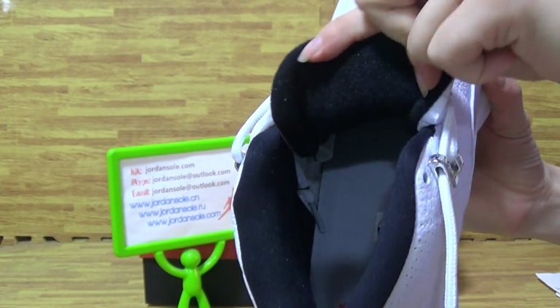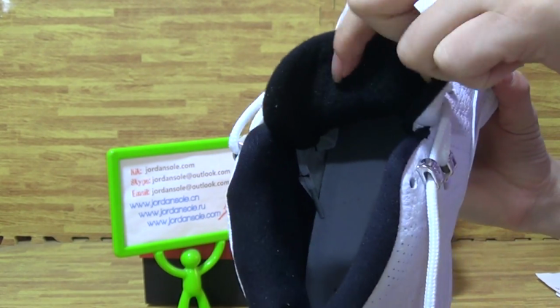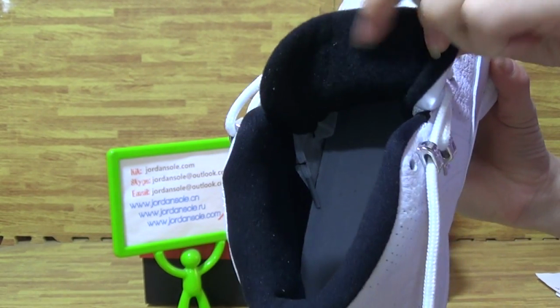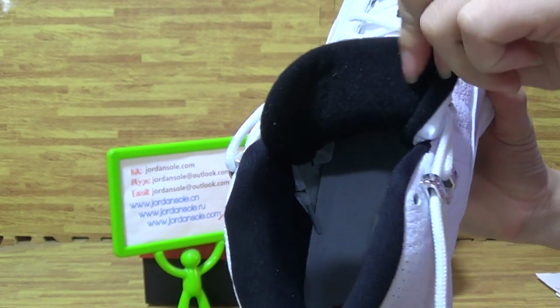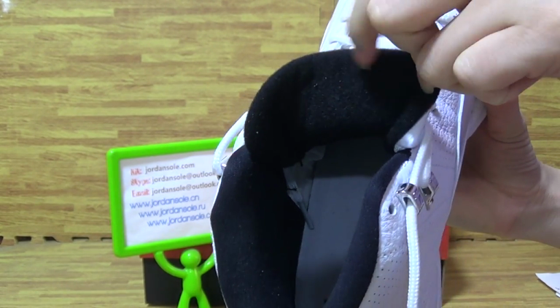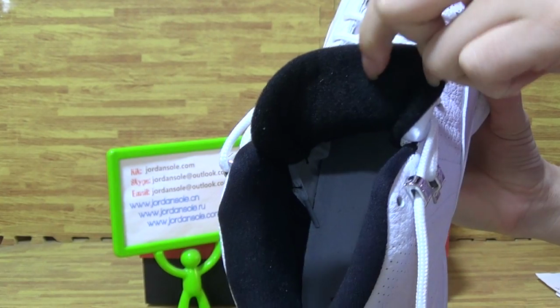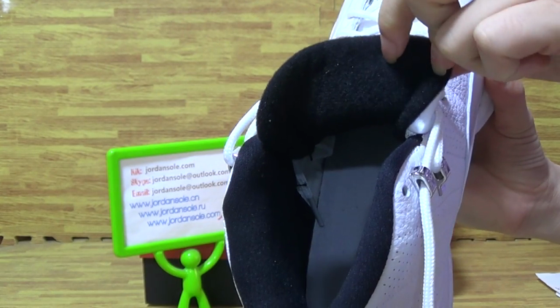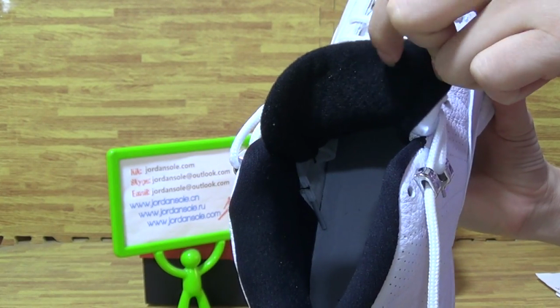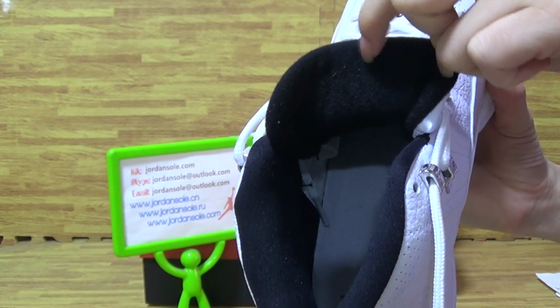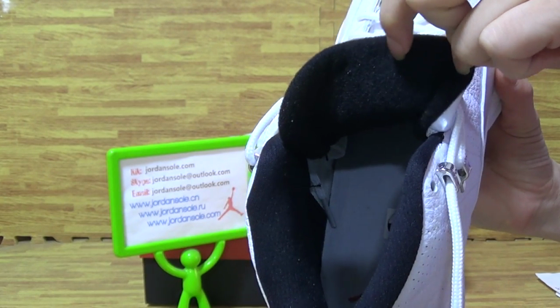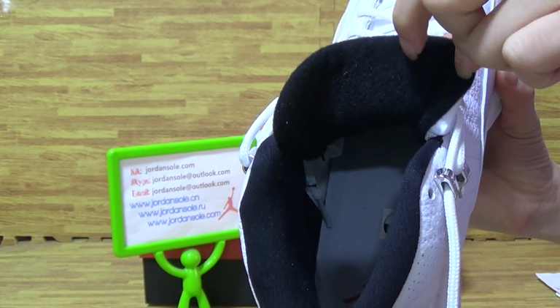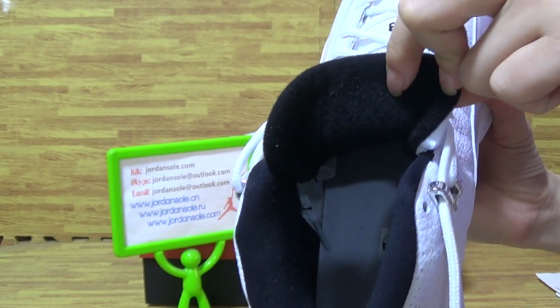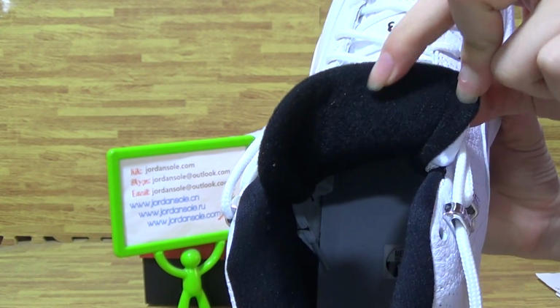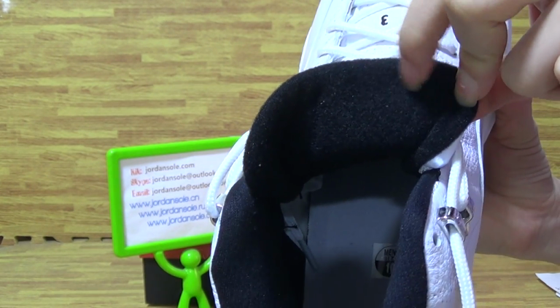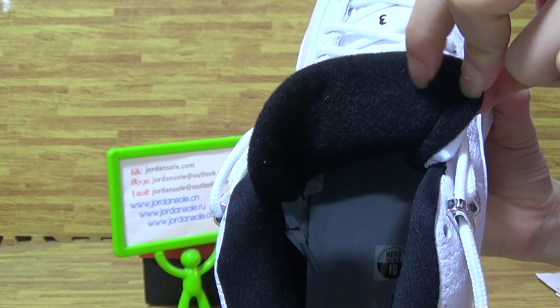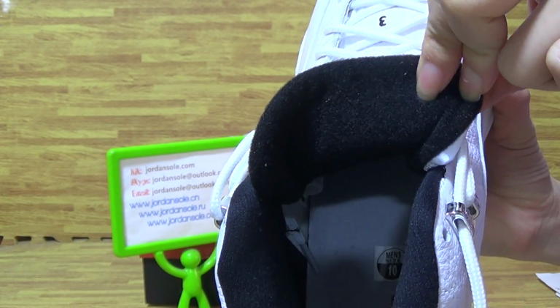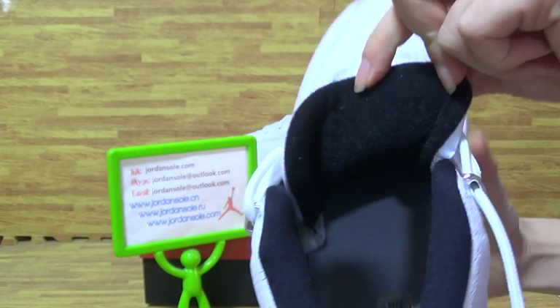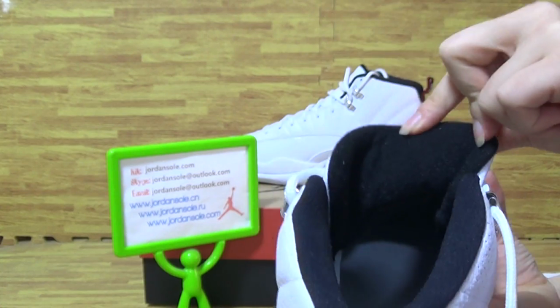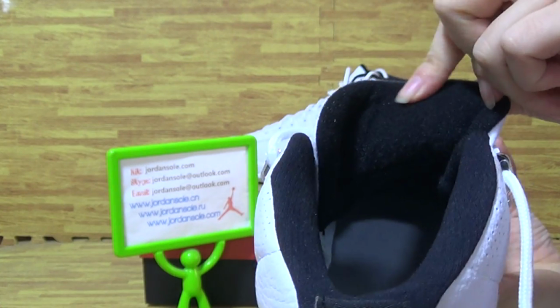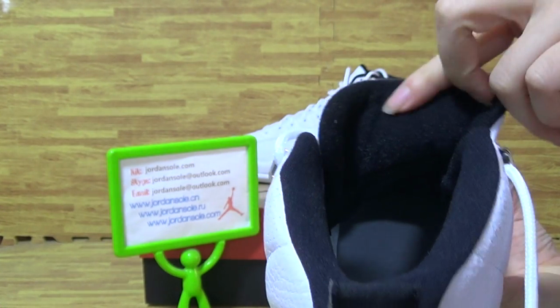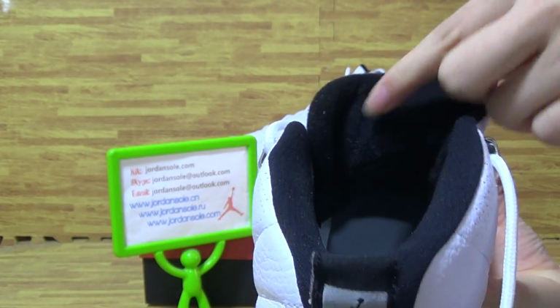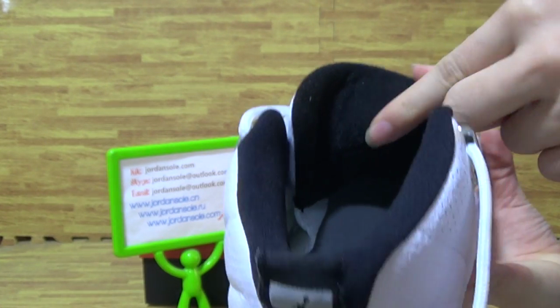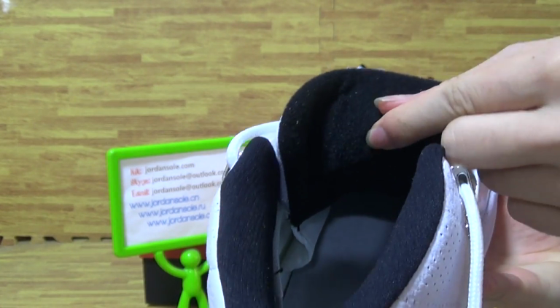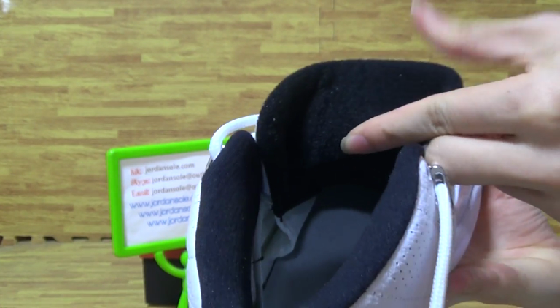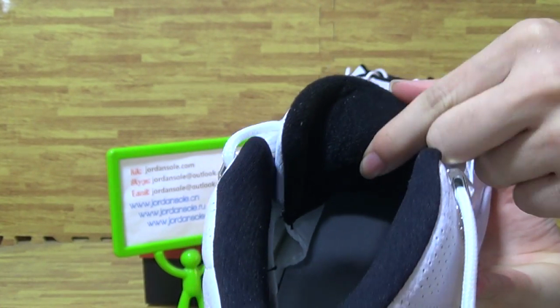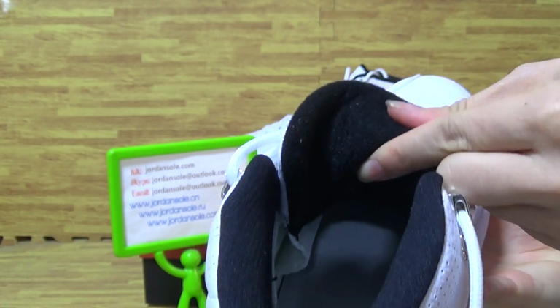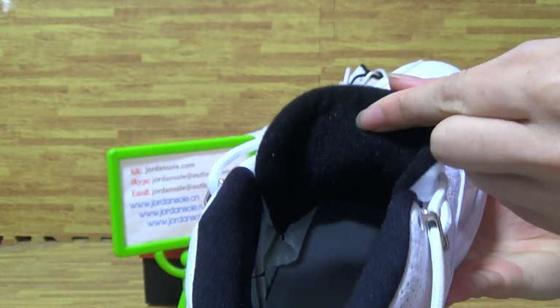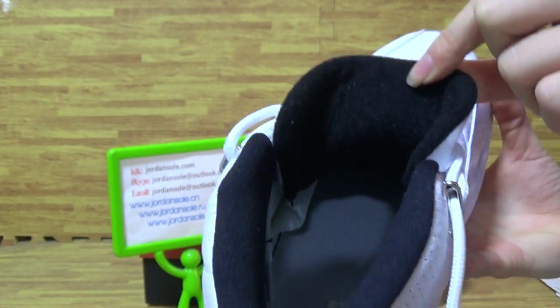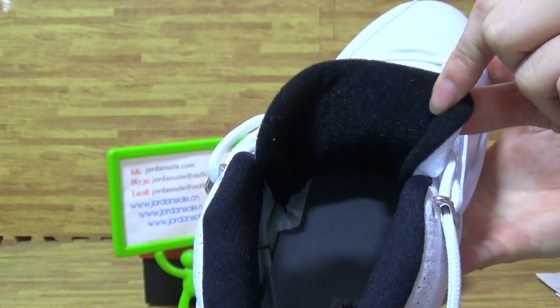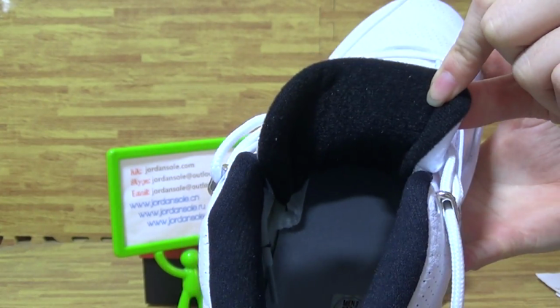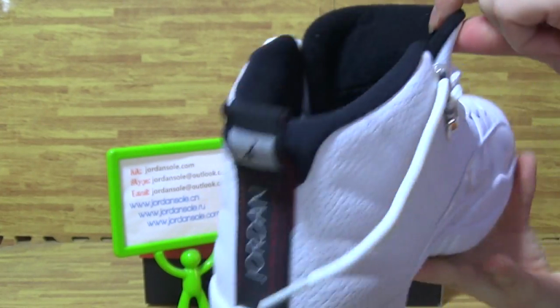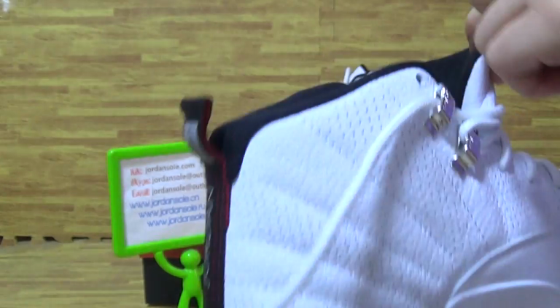Nothing on the shoe's inner back, on the tongue. It is black color and comes with sweet, soft material on the shoe's tongue inside.